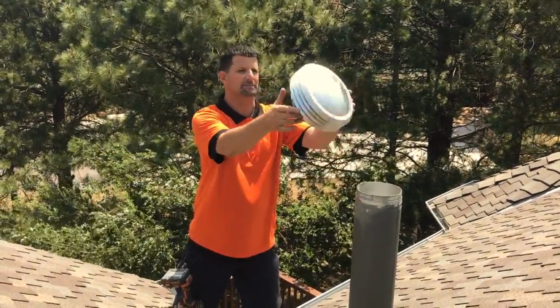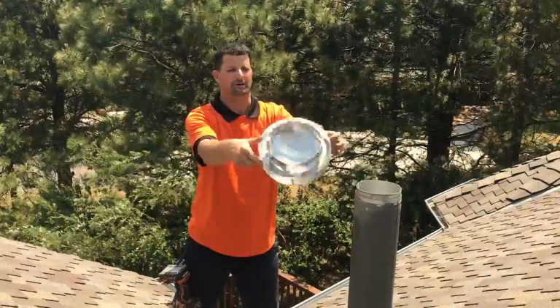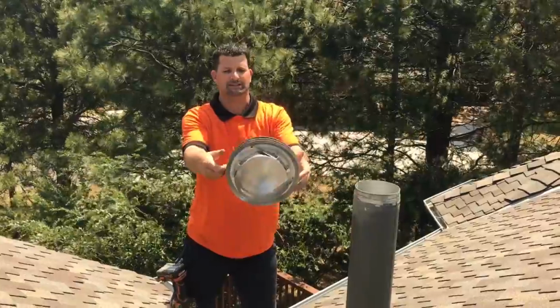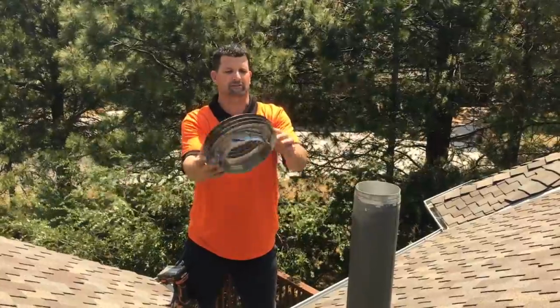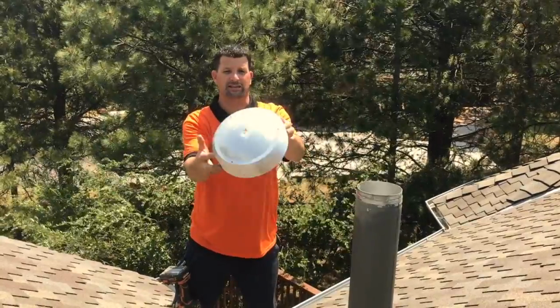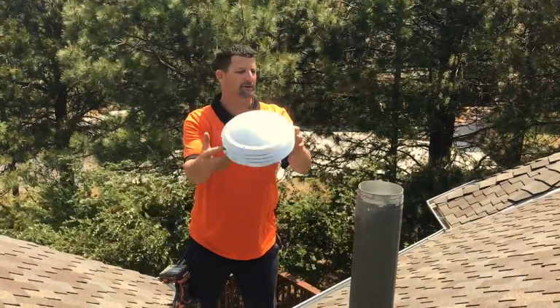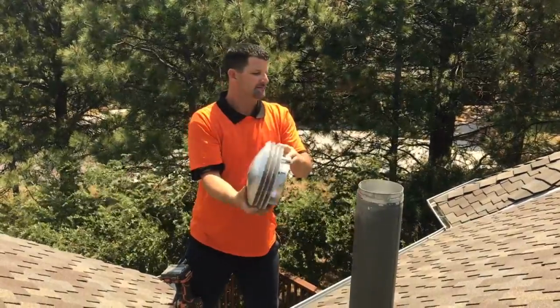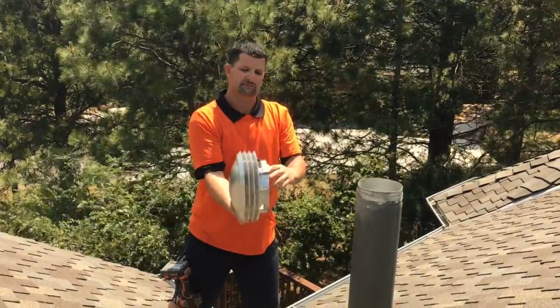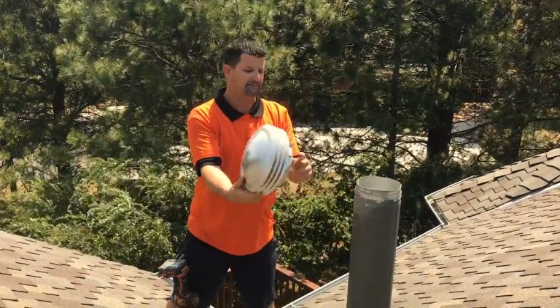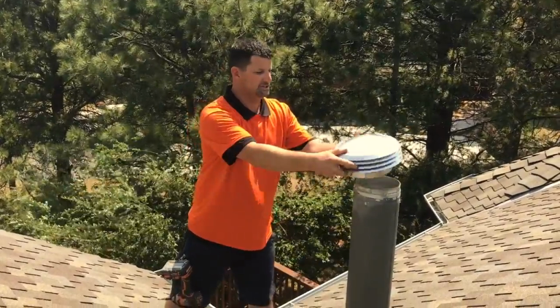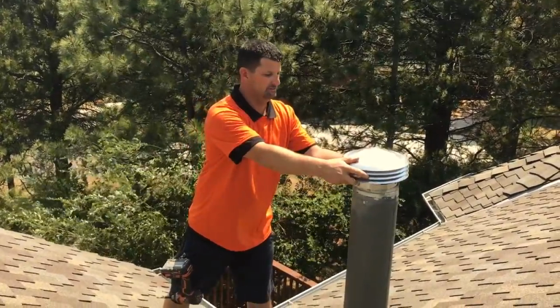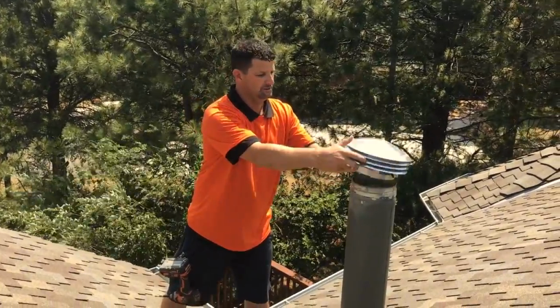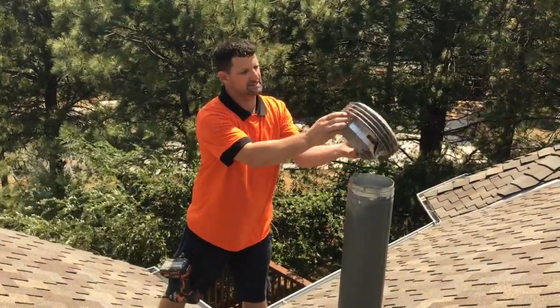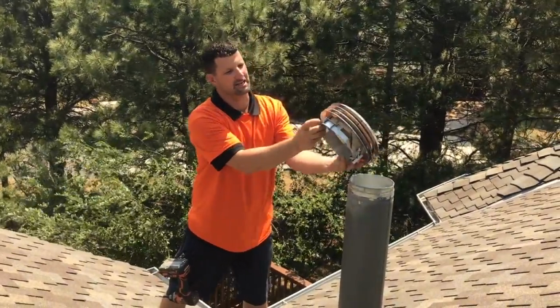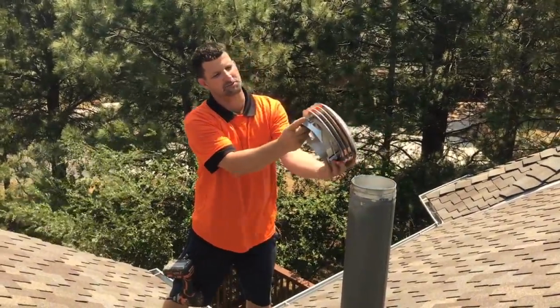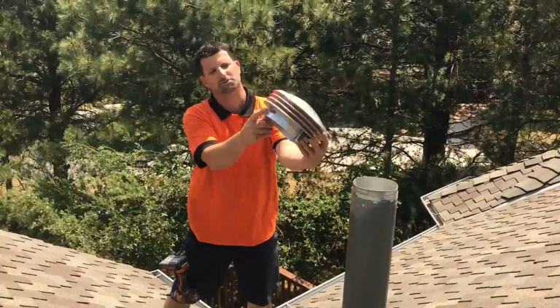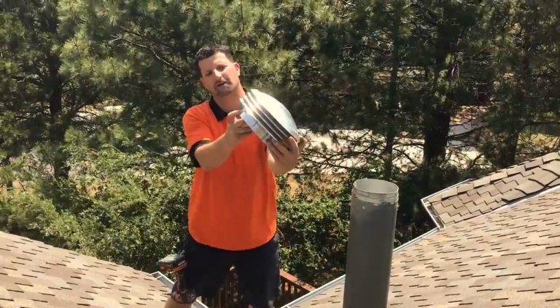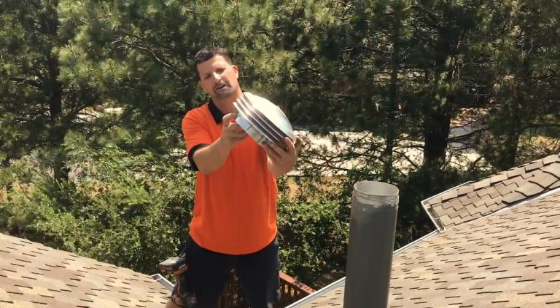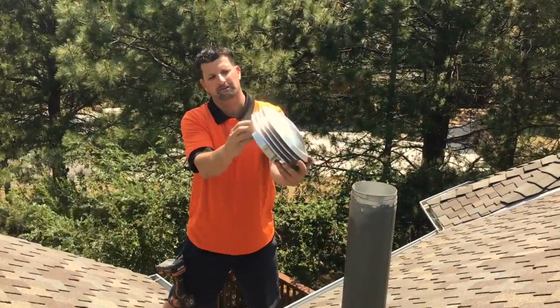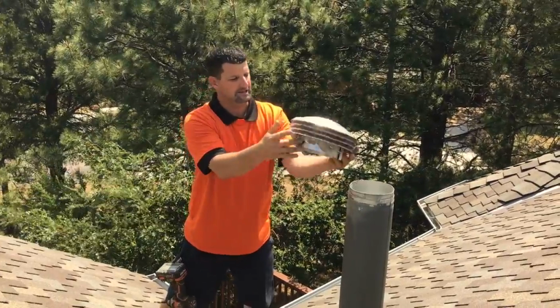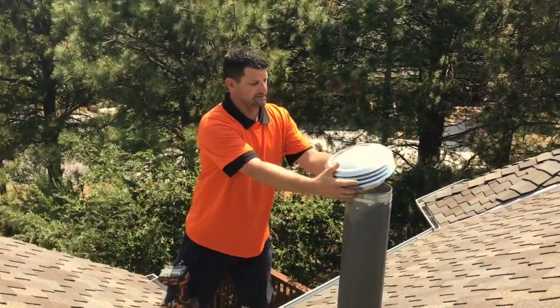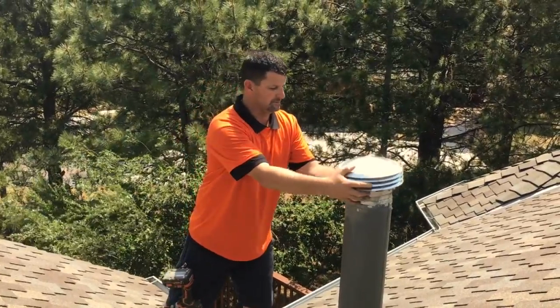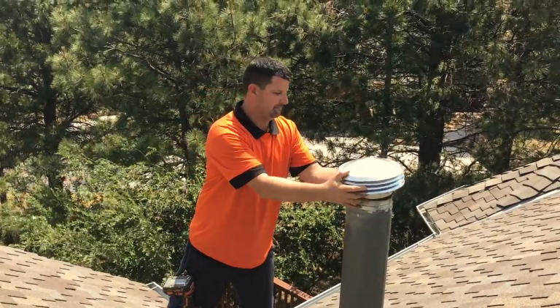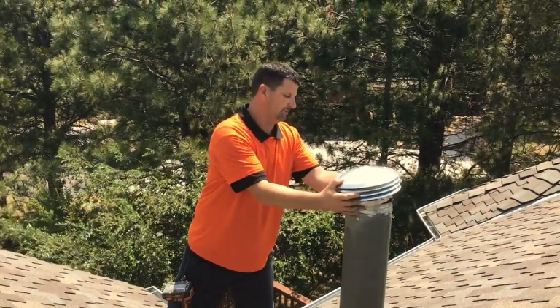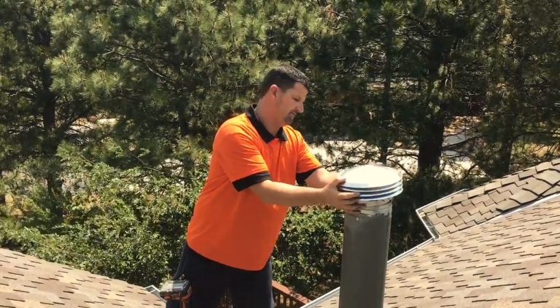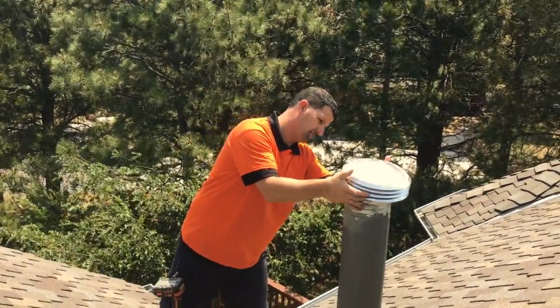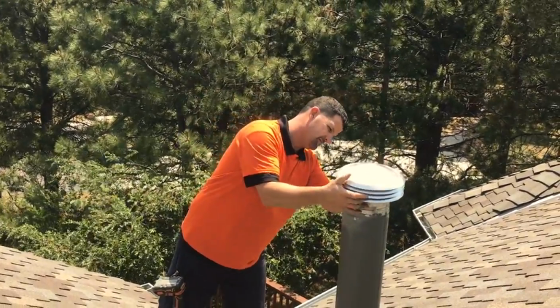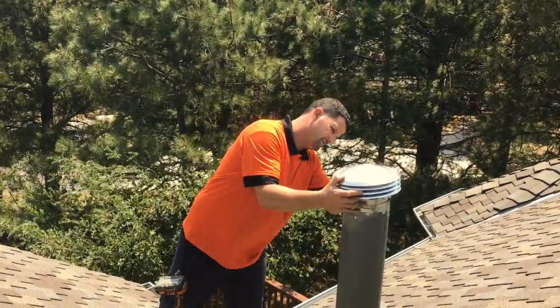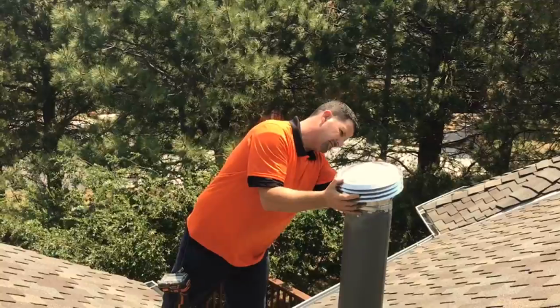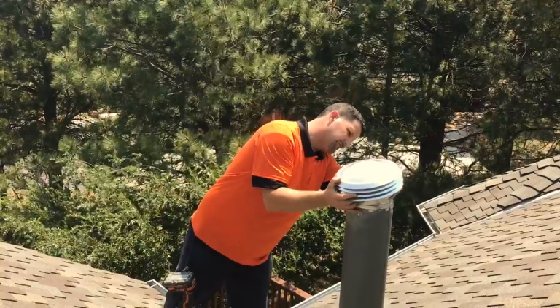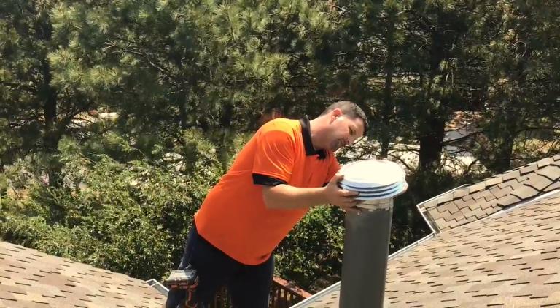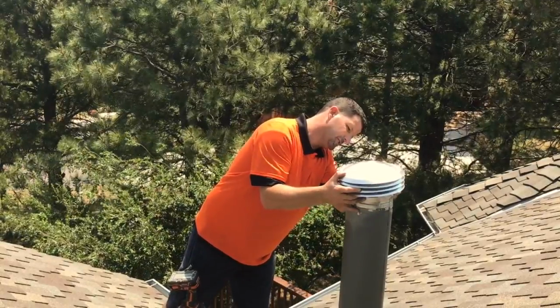Really simple. This is called a VersaCap, 5 inch by 7 inch. You can see it's got a couple screws right here. It's really simple — just pop the old one off and put the other one on.